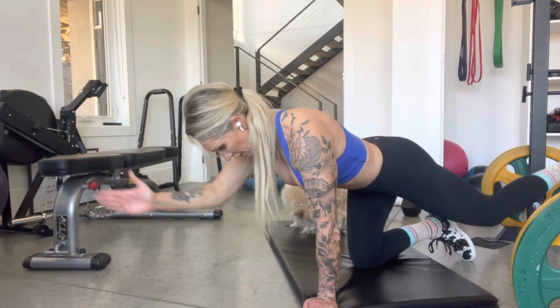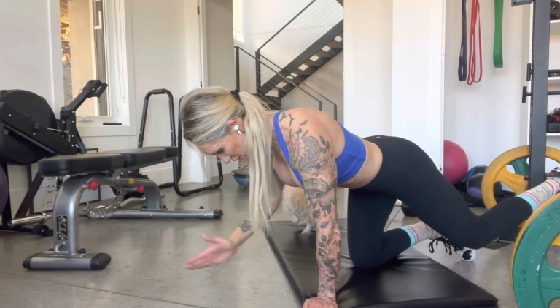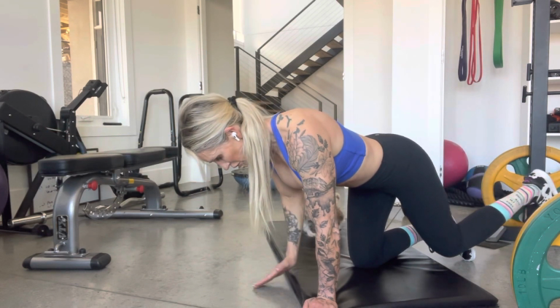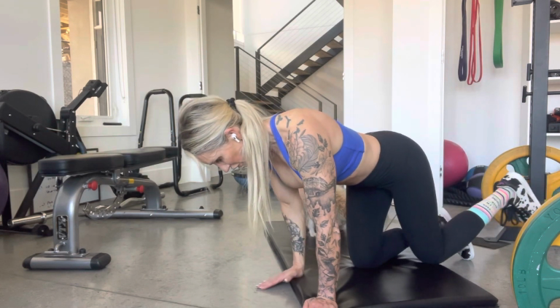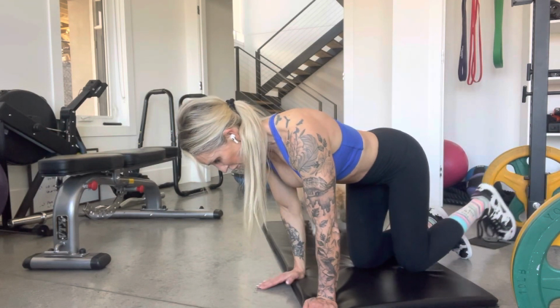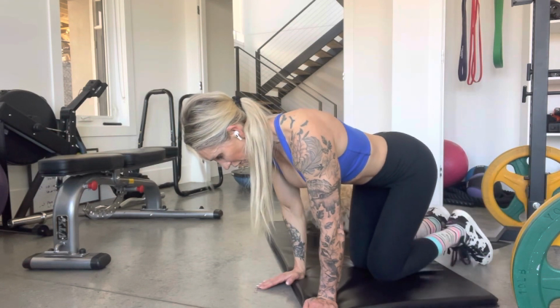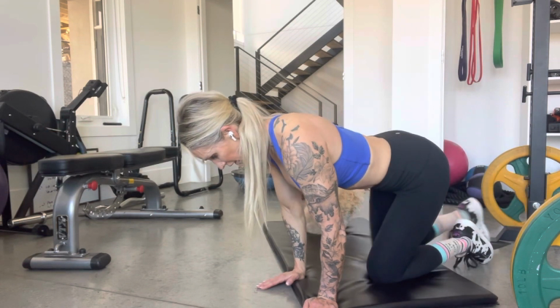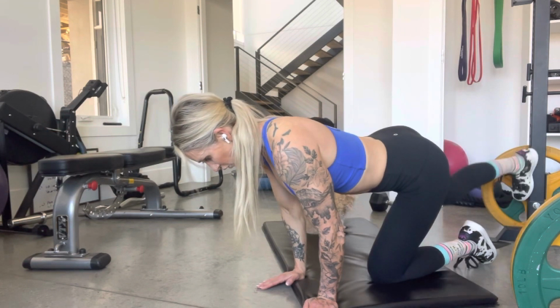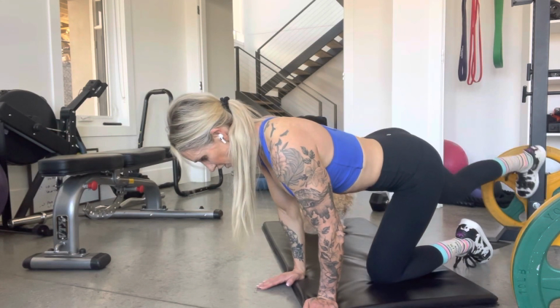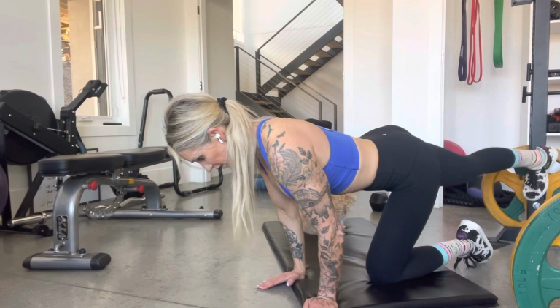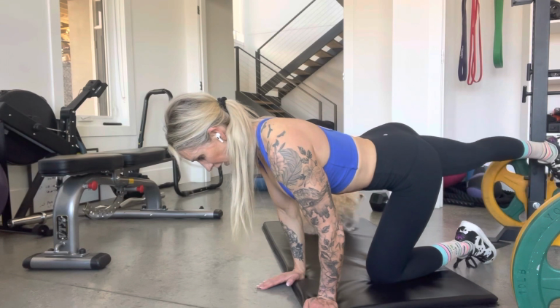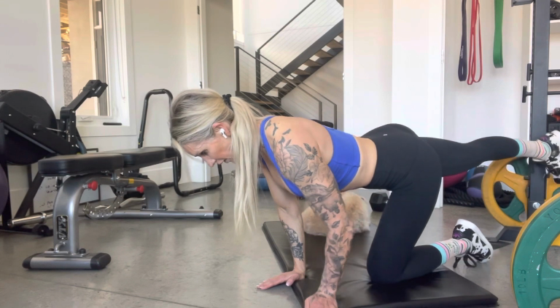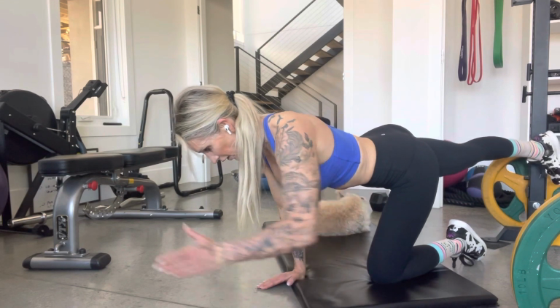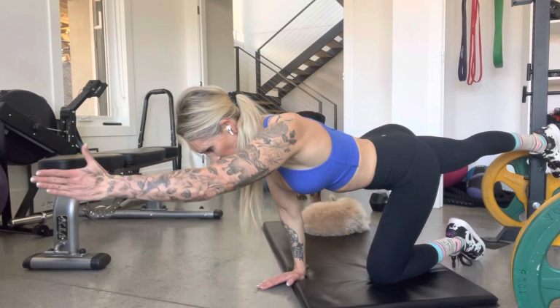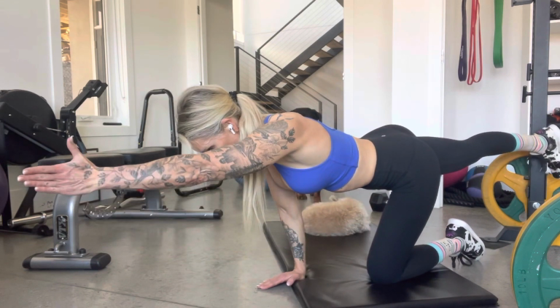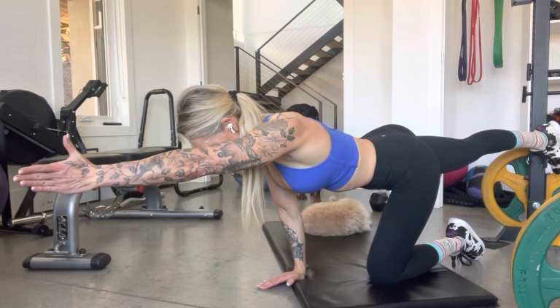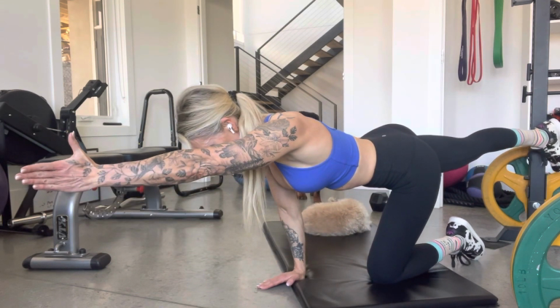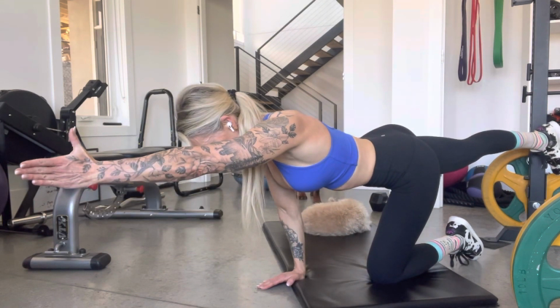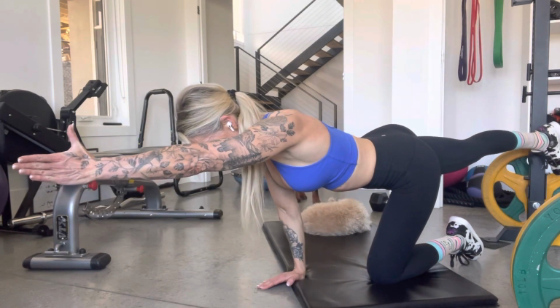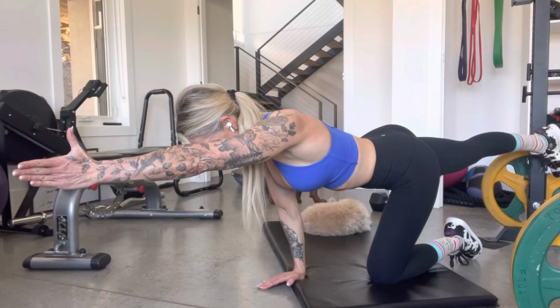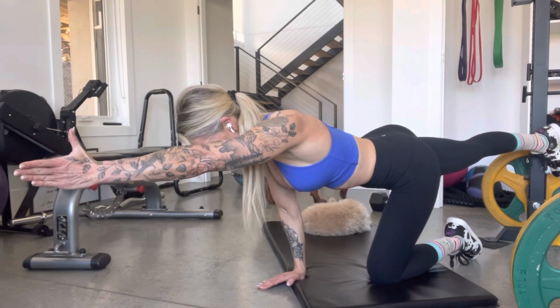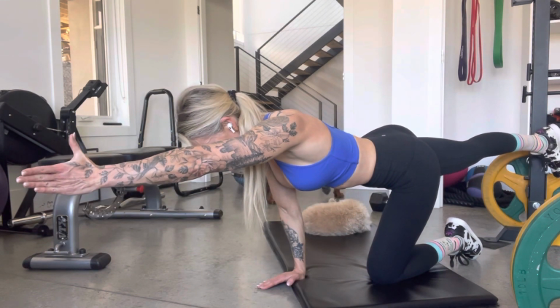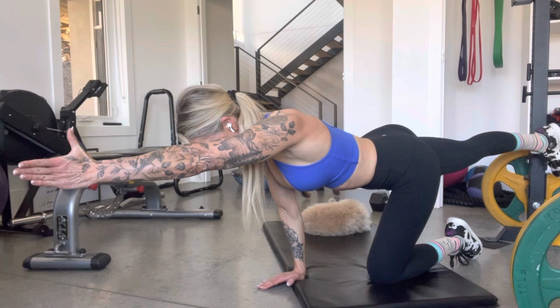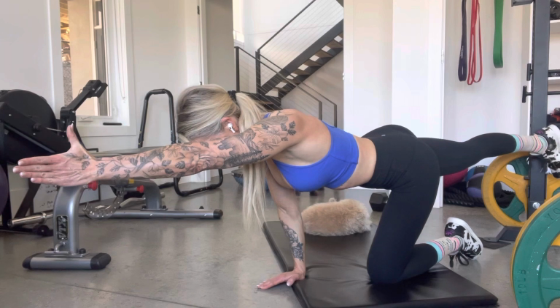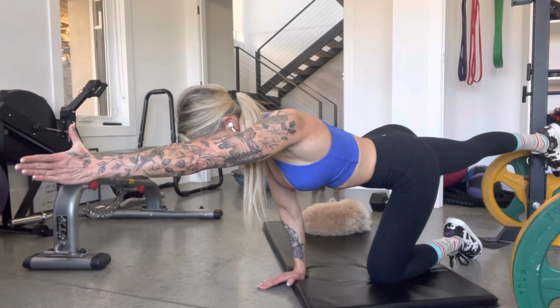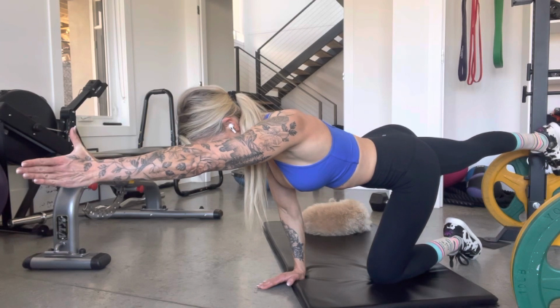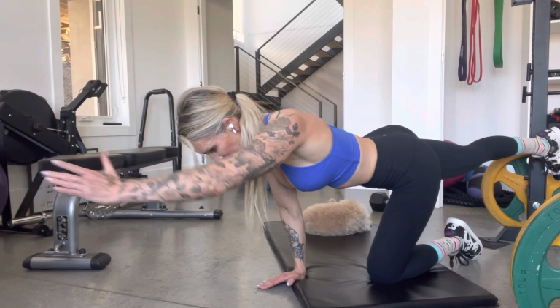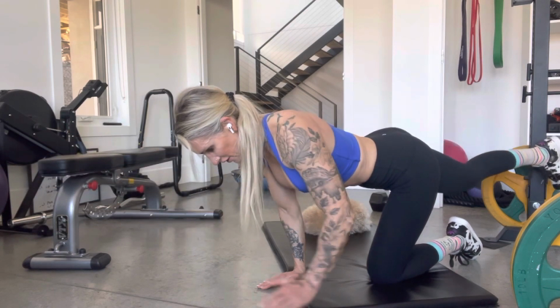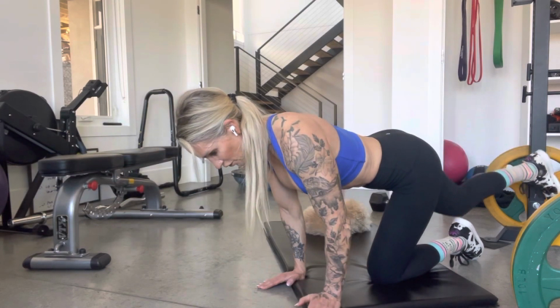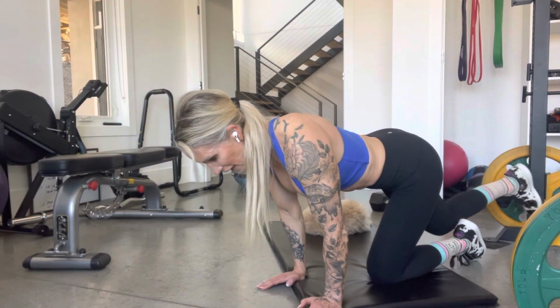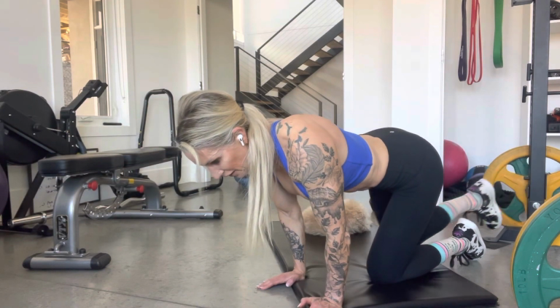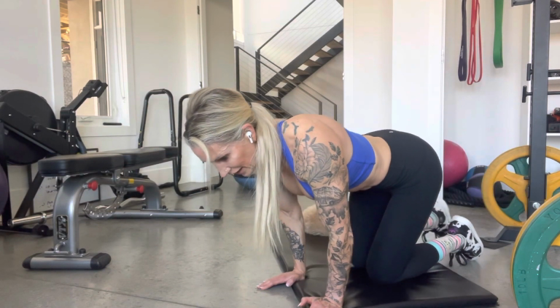Down it comes. Super slow, super slow. You cannot do this slow enough. Hold, hold, hold. Think of the string. Effort is going to be everything on this.